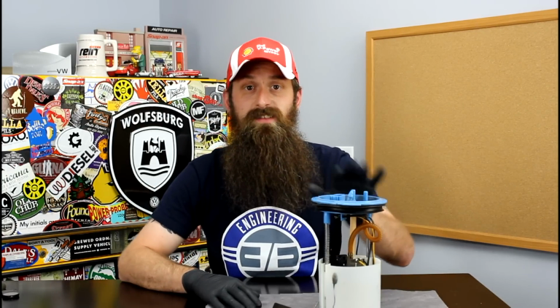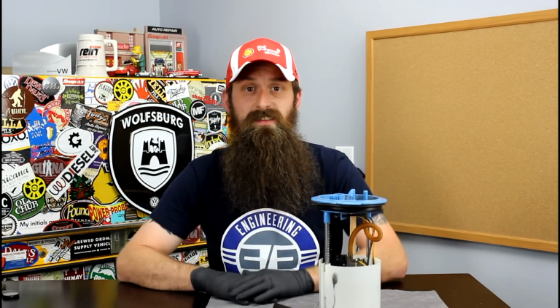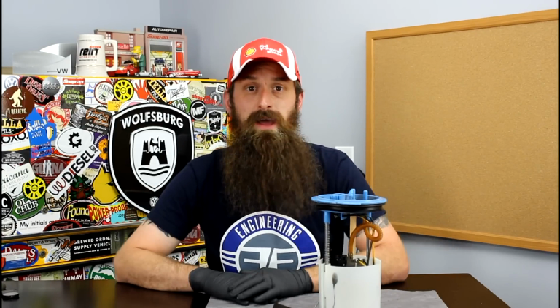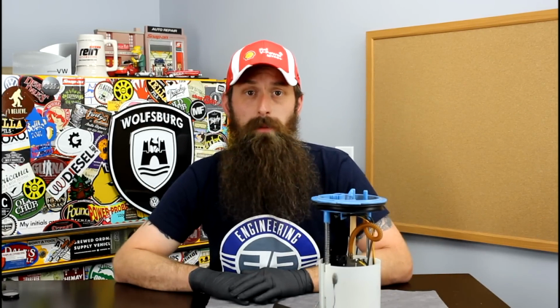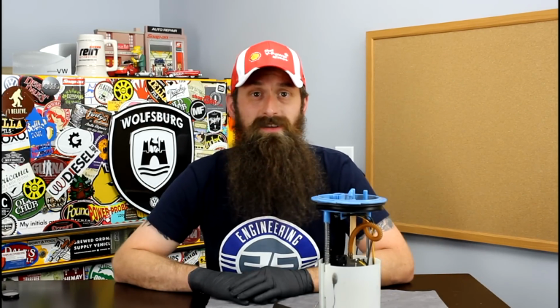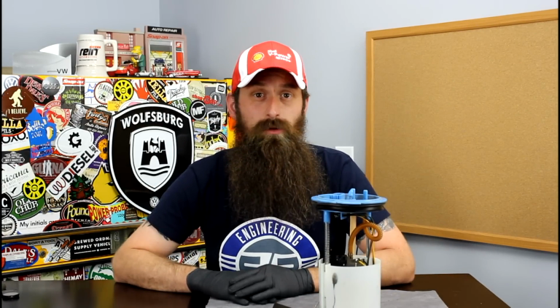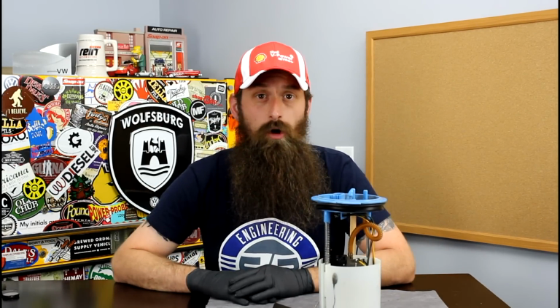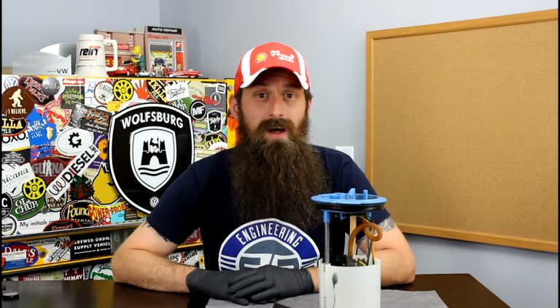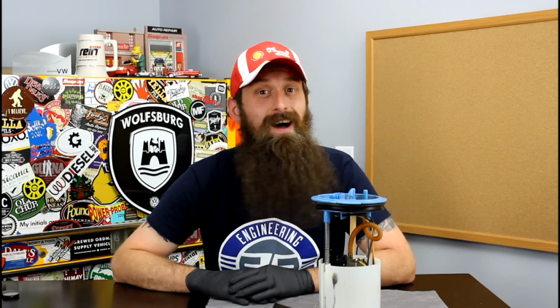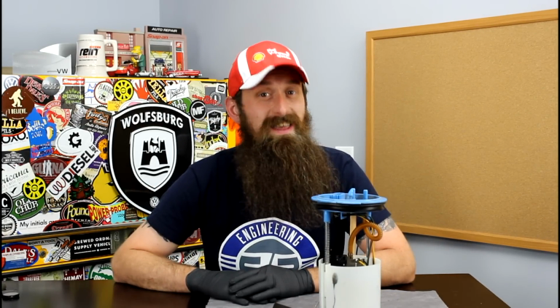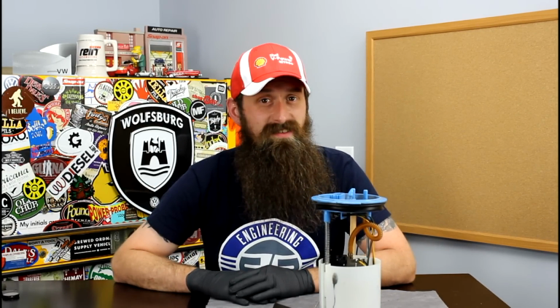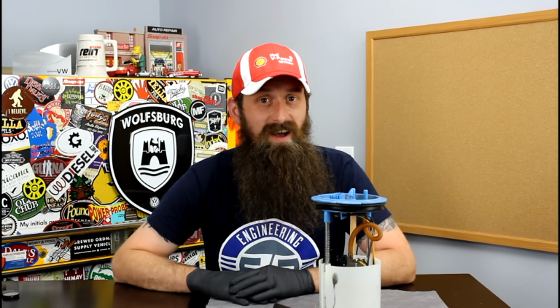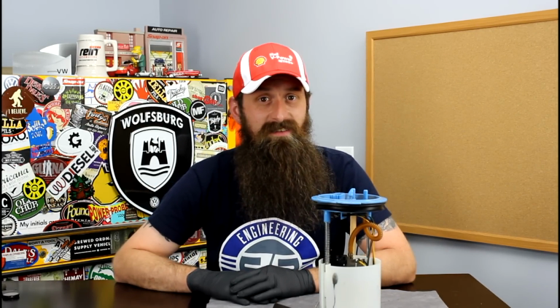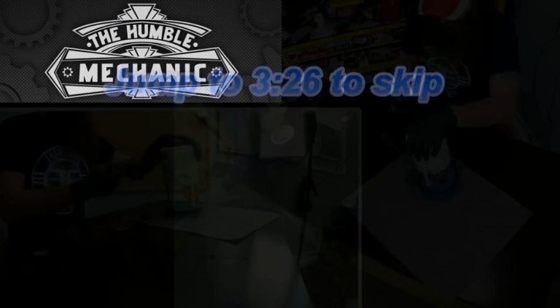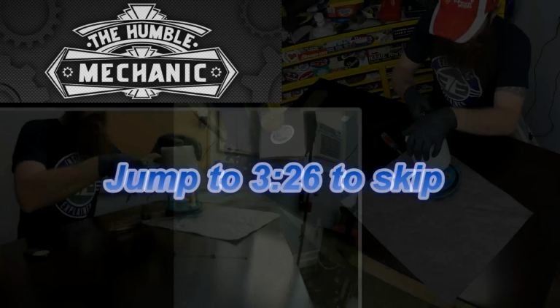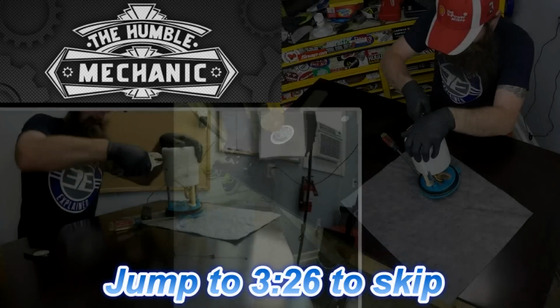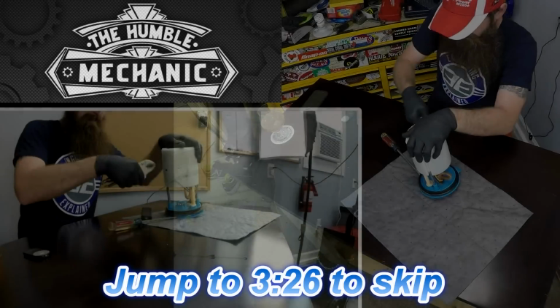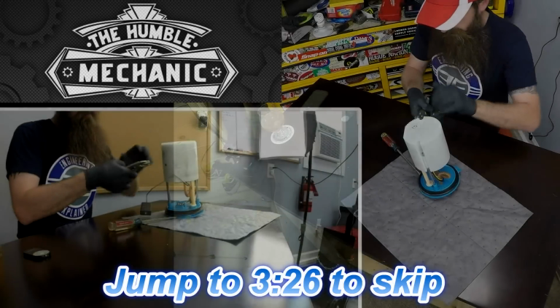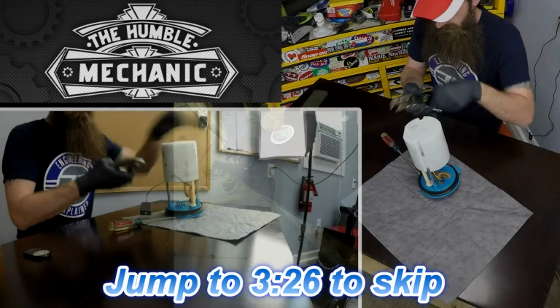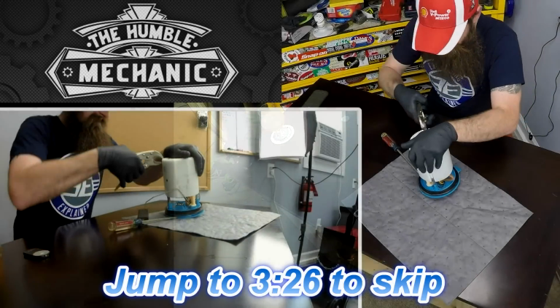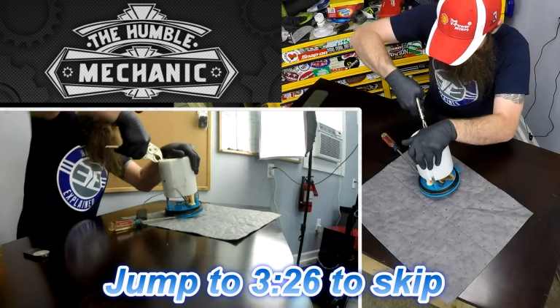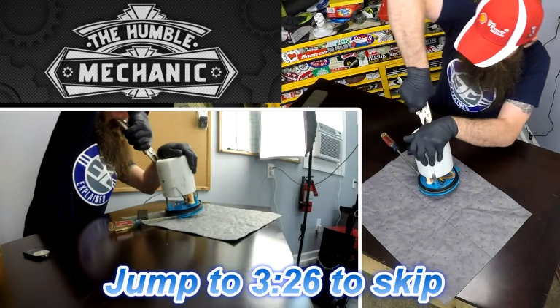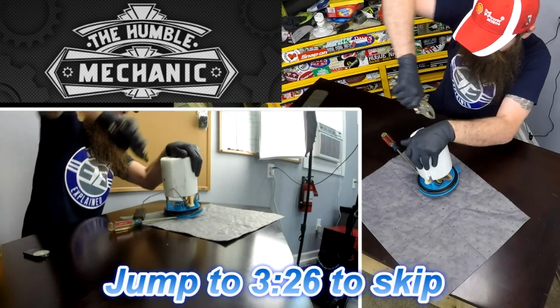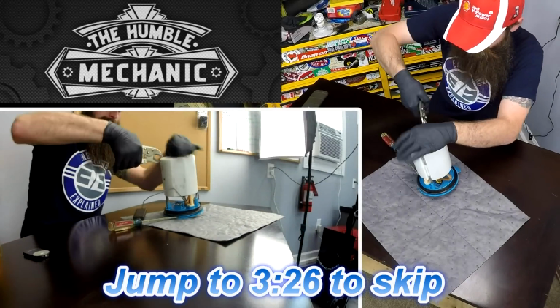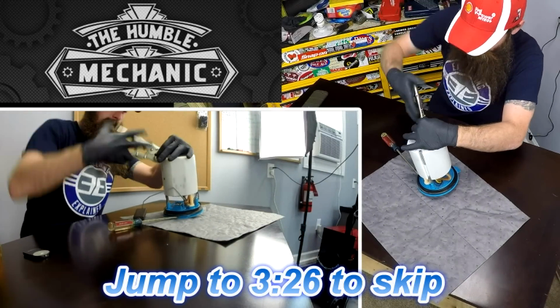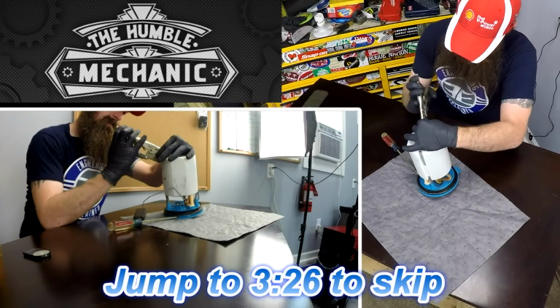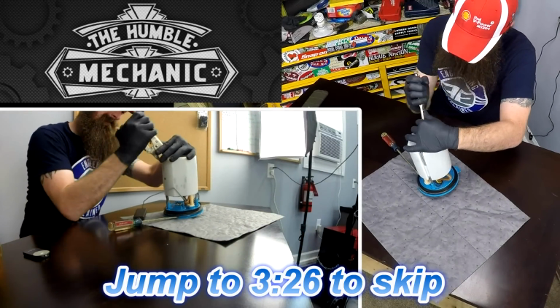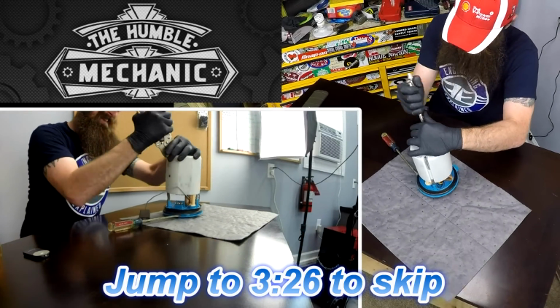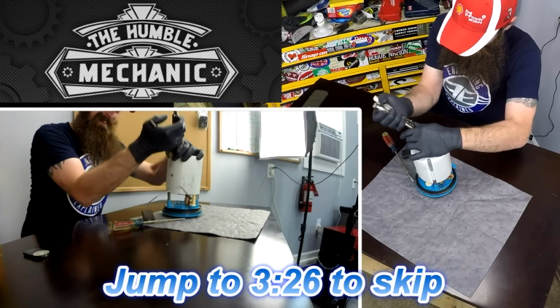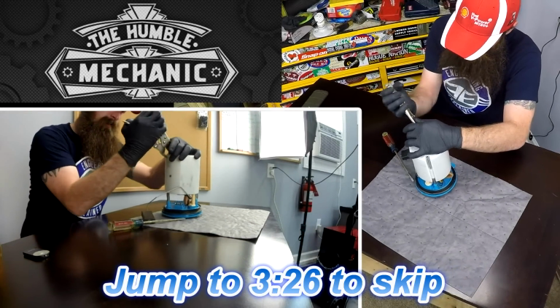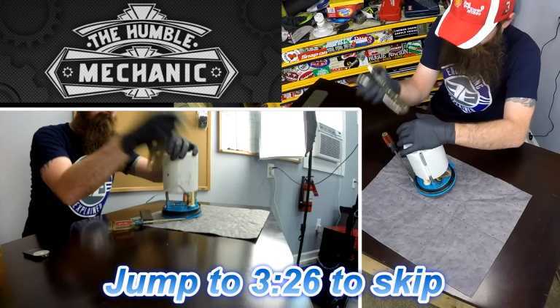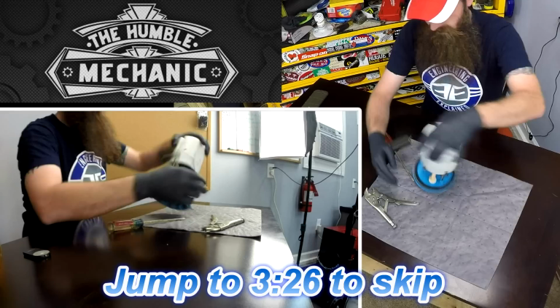All right, let's take this bad boy apart and see what's going on on the inside. Let's go.